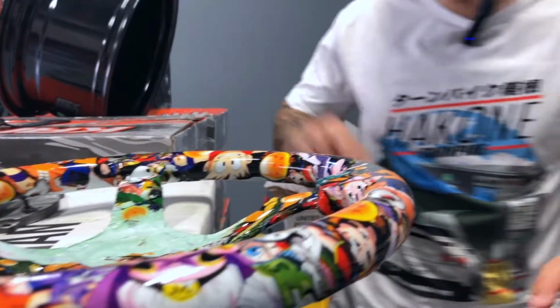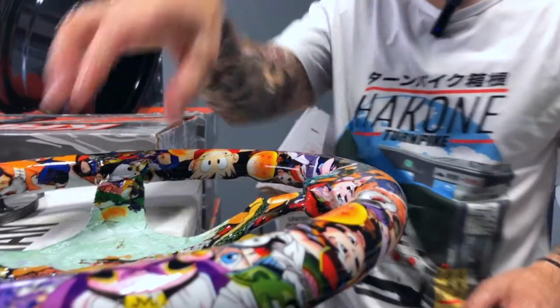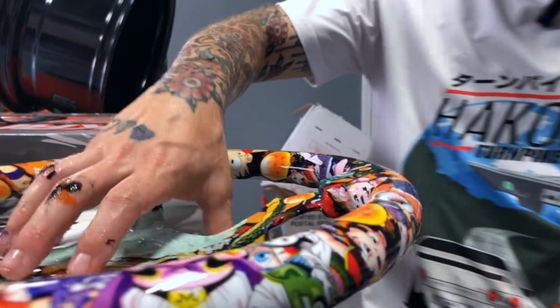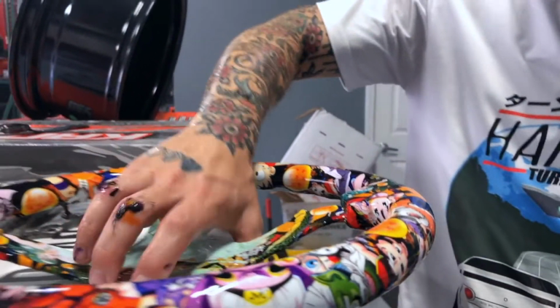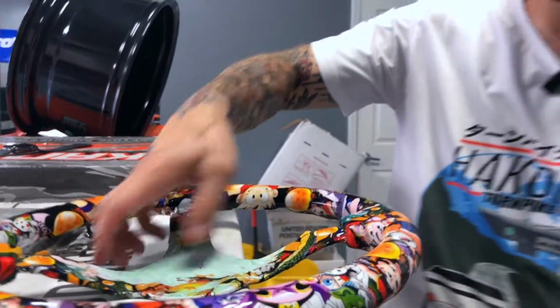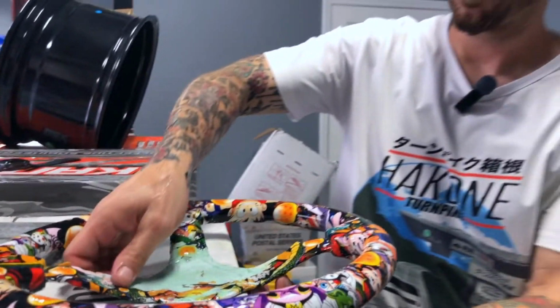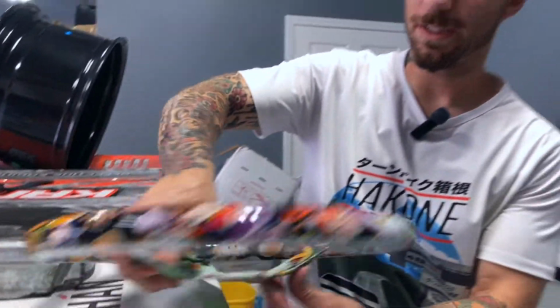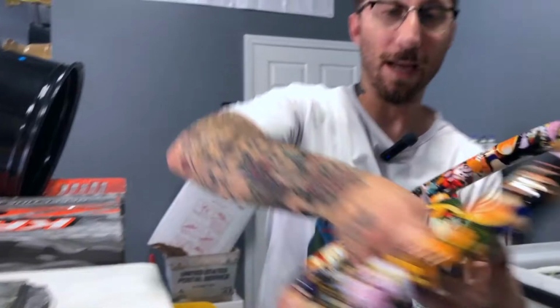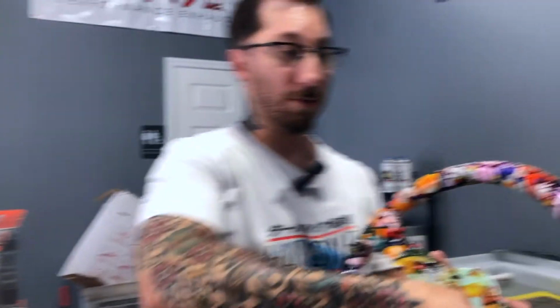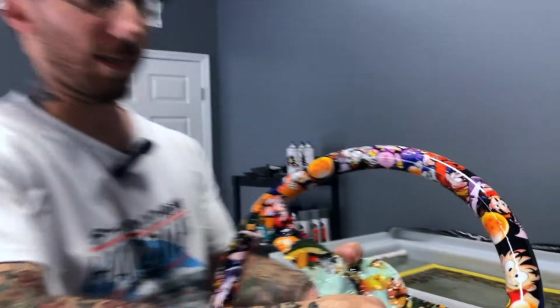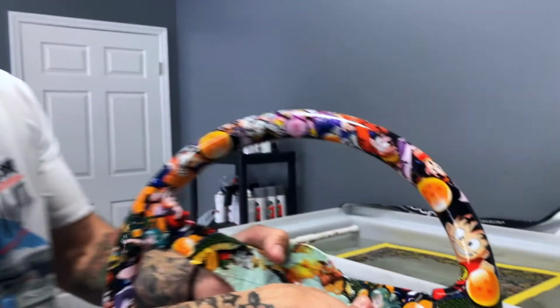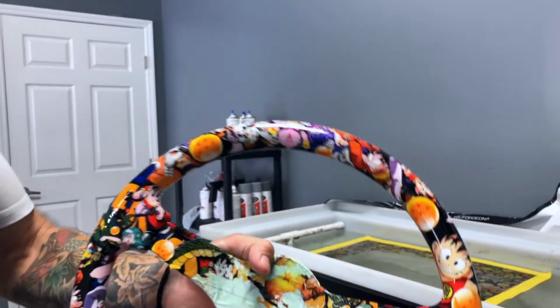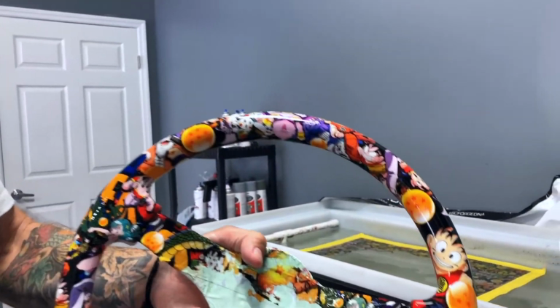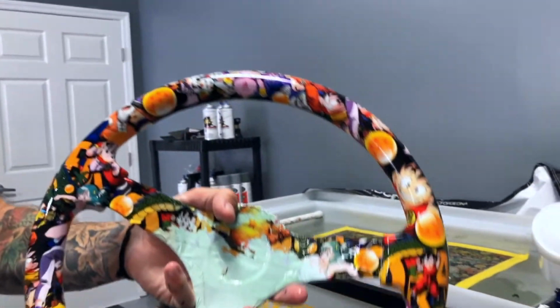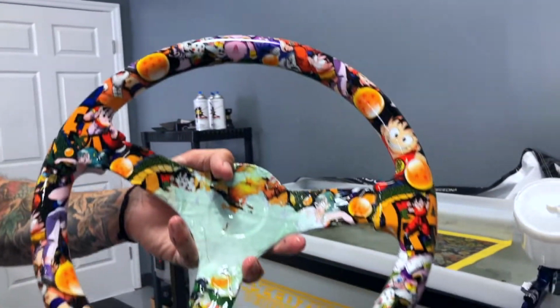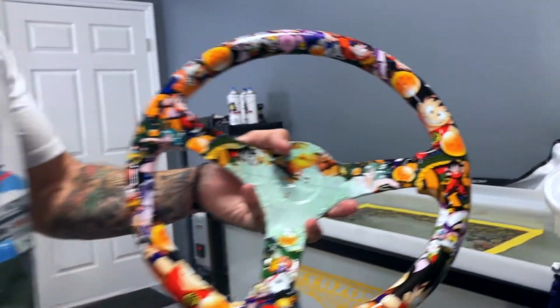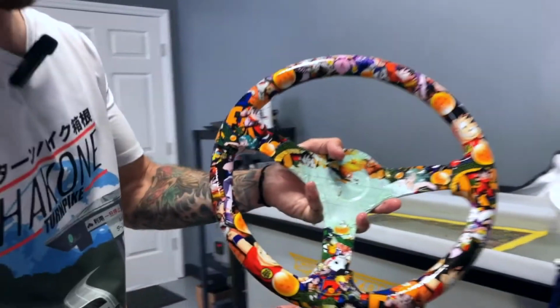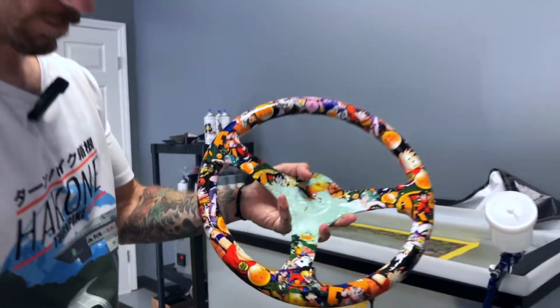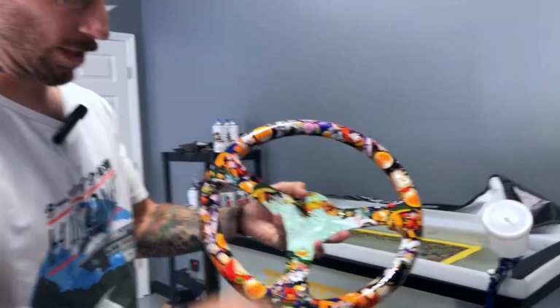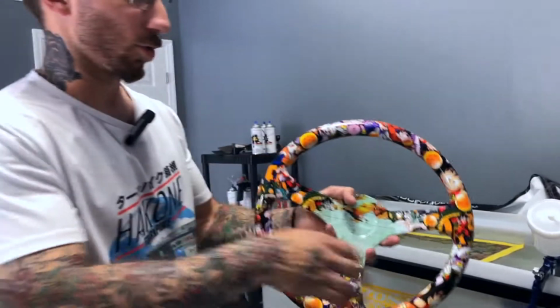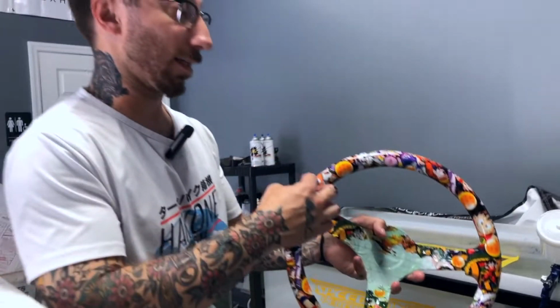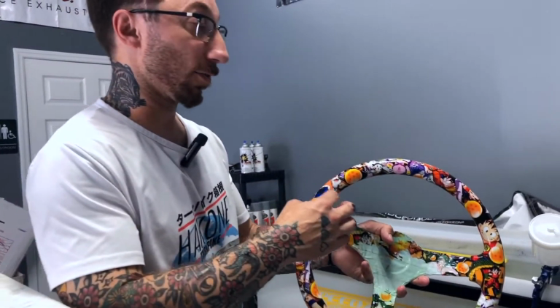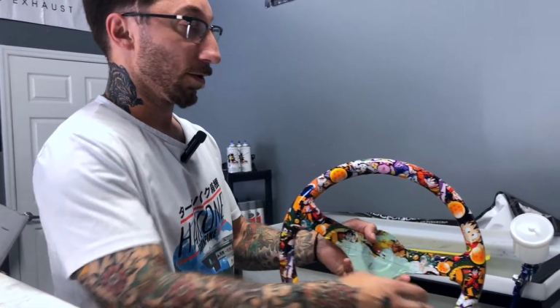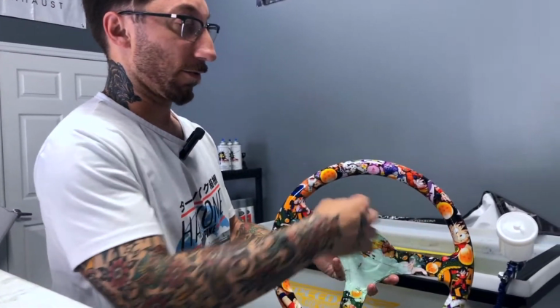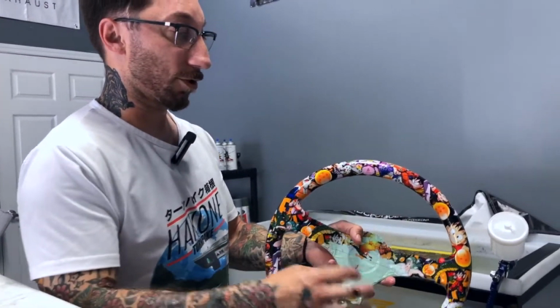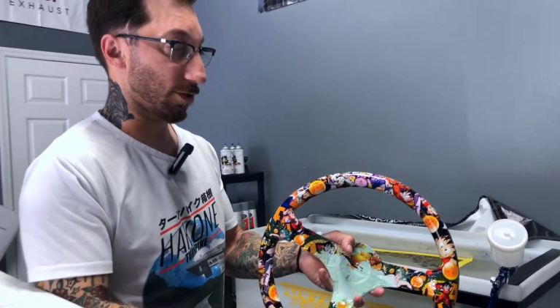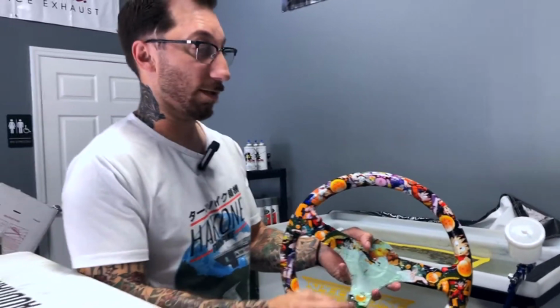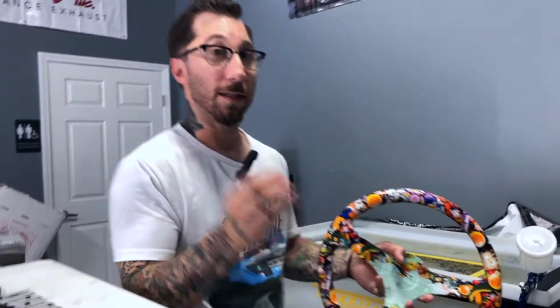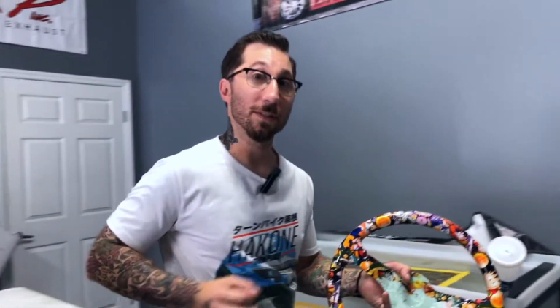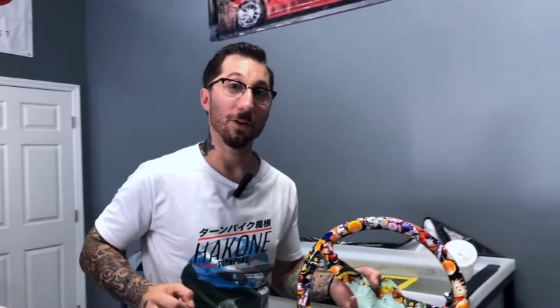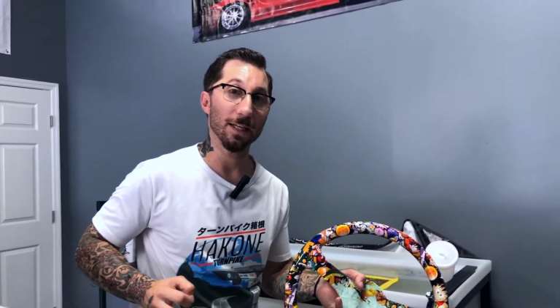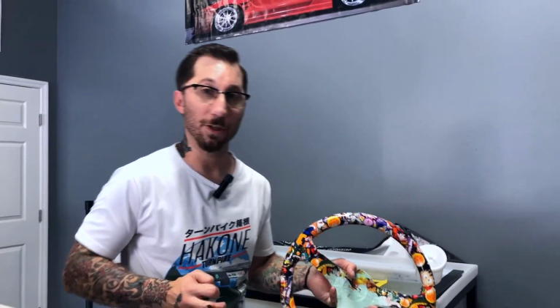After this process, we go ahead and clean everything off, because it does have some adhesive — kind of like a gooey substance that's on here. So we get that cleaned off, make sure it's nice and dry, and then we send this off to get clear coated.